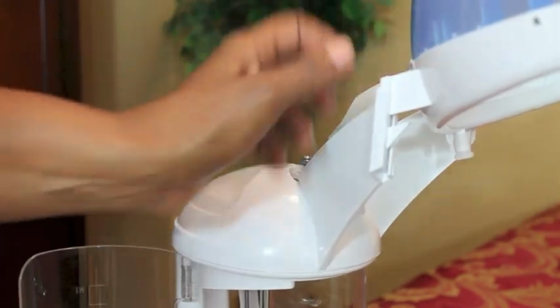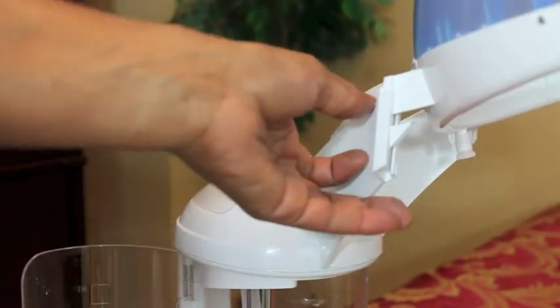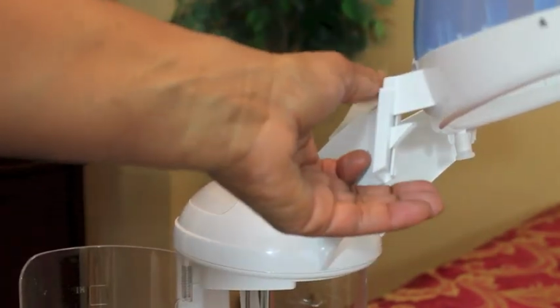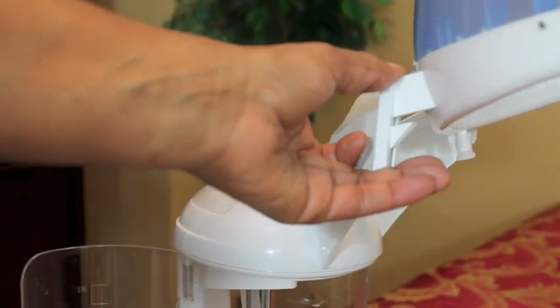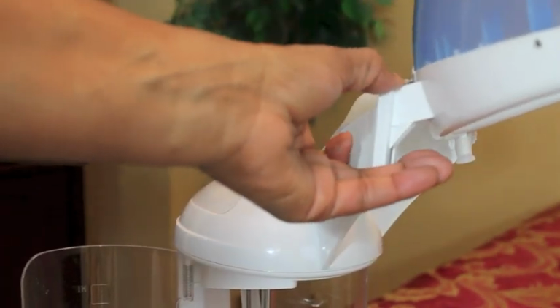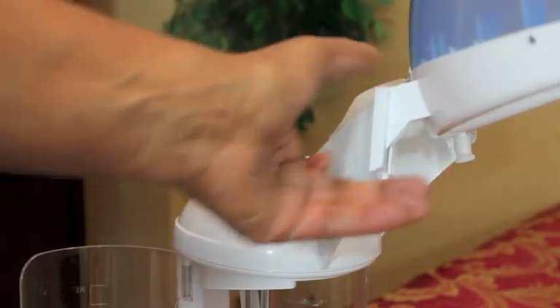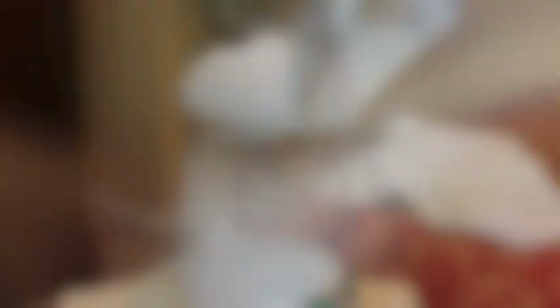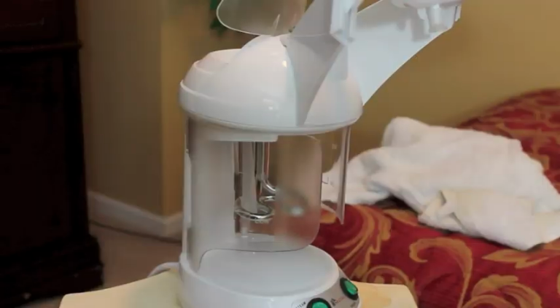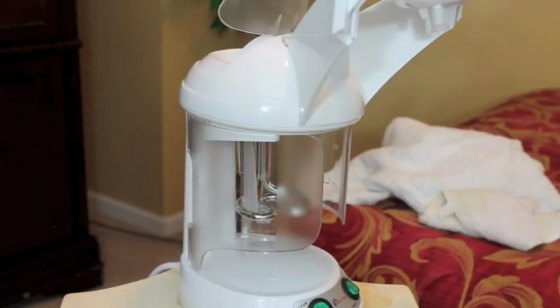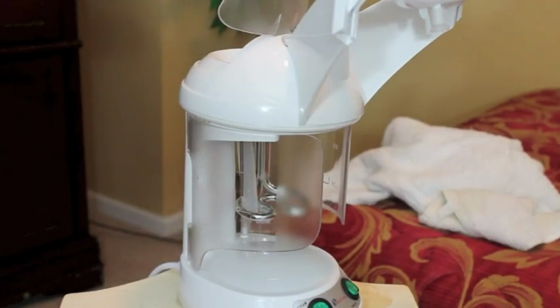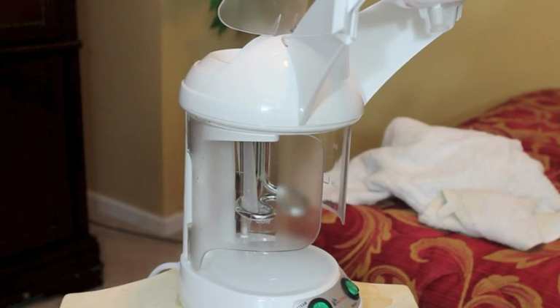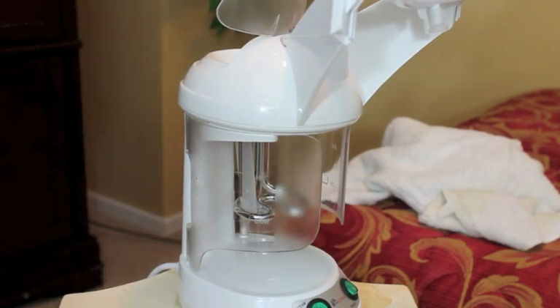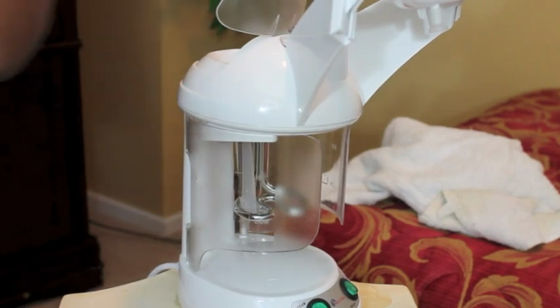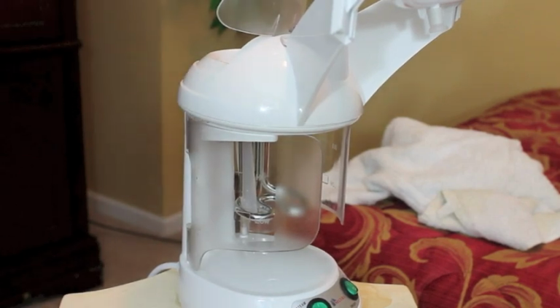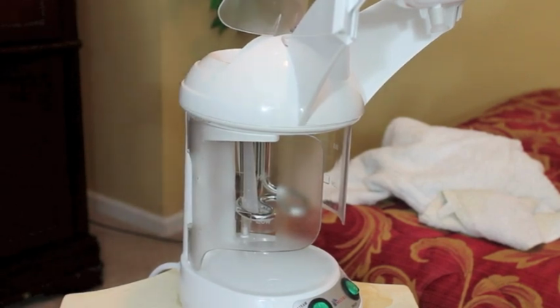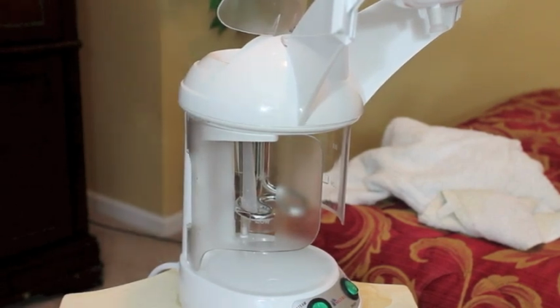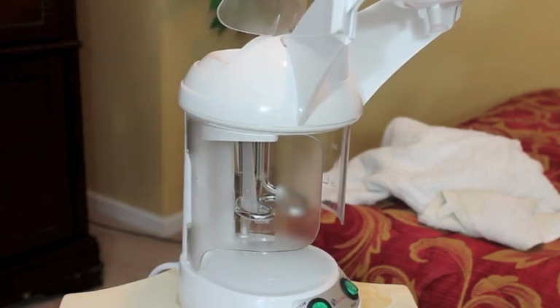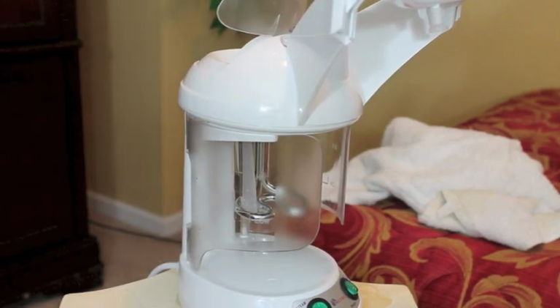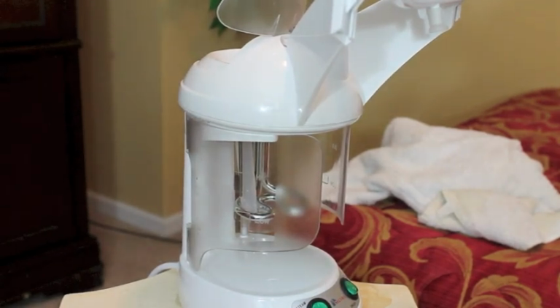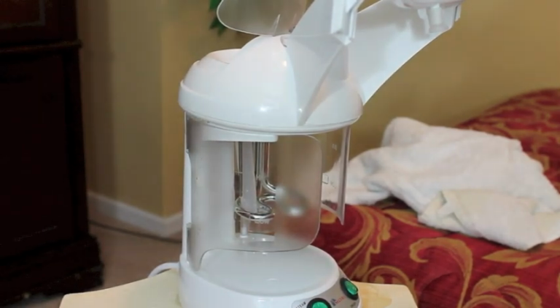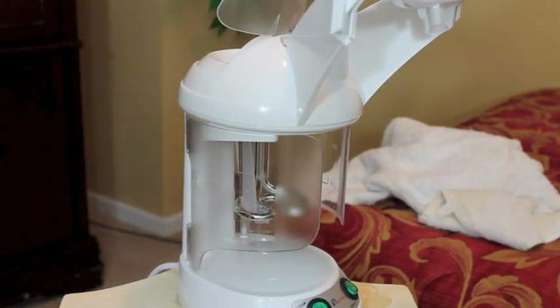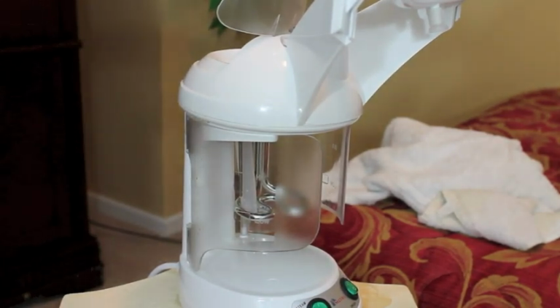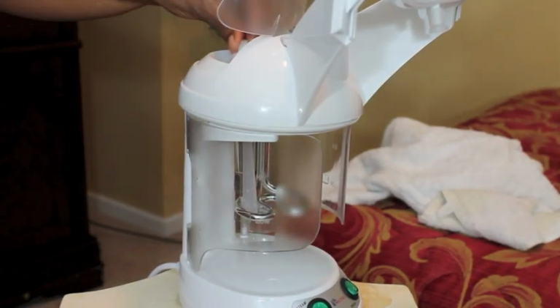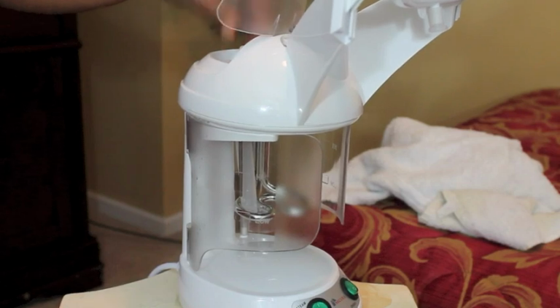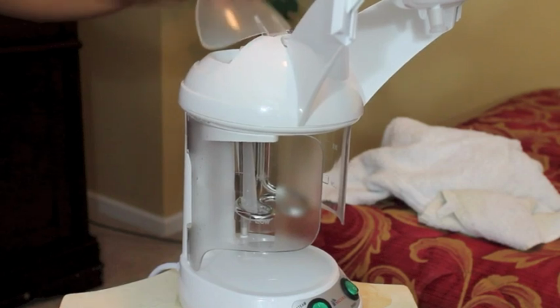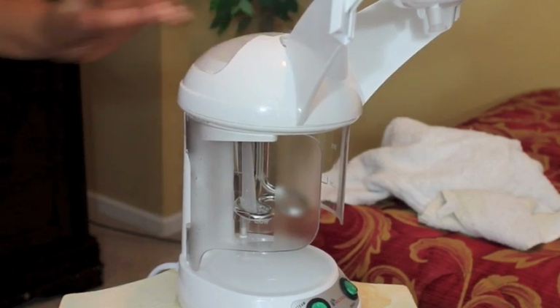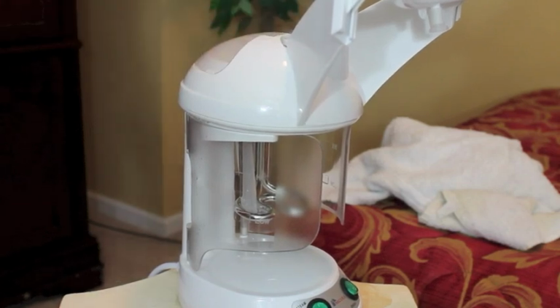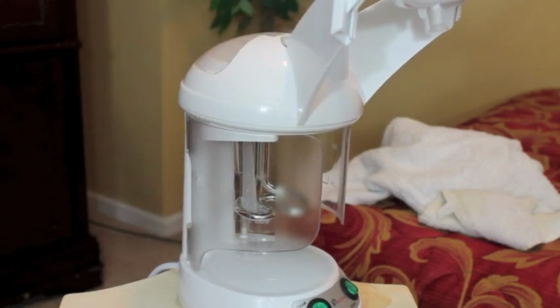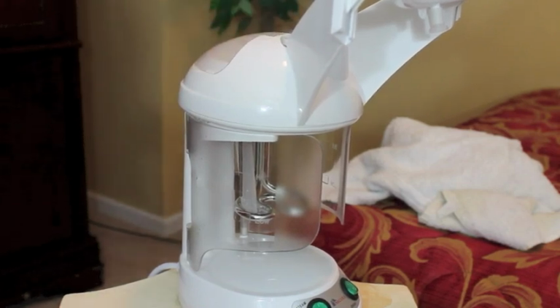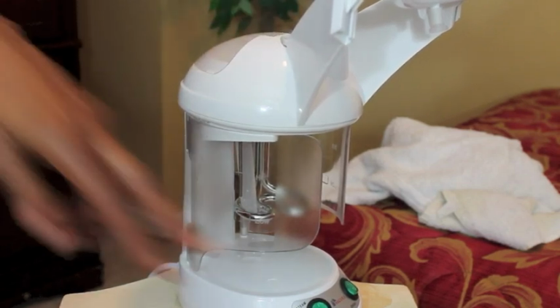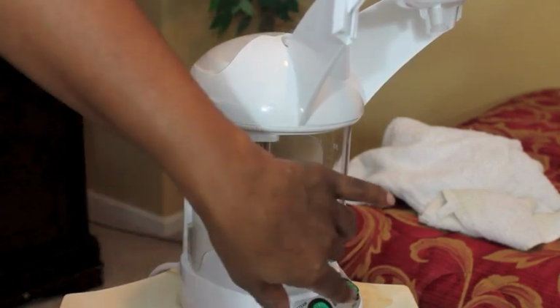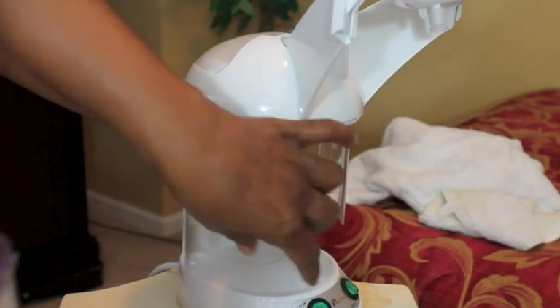I got this from Amazon, it was only $80. Everyone has that beautiful hair steamer and that one costs like $120. But if you line these two steamers up side by side, they are exactly the same thing.